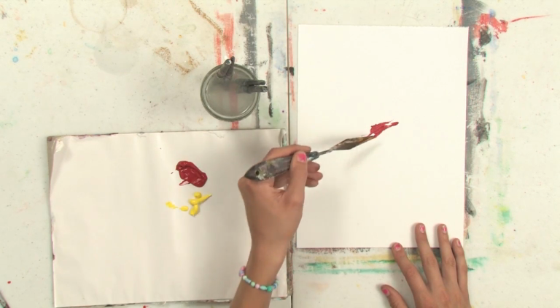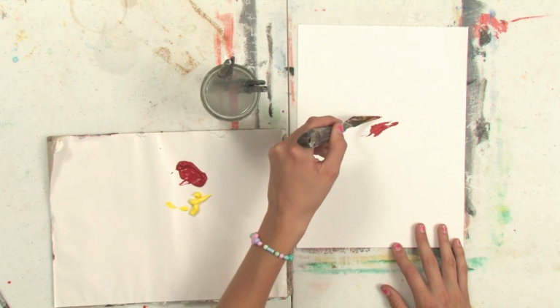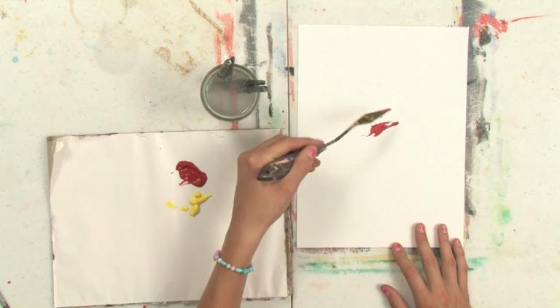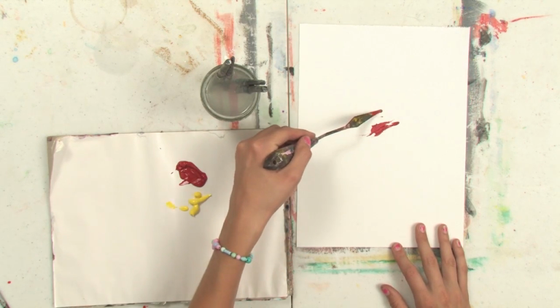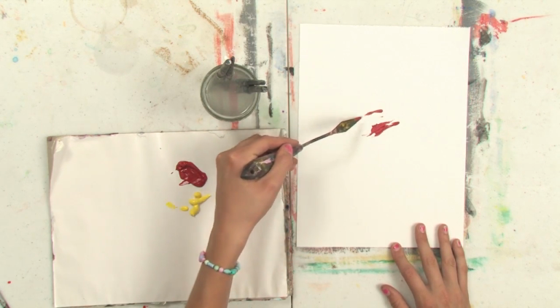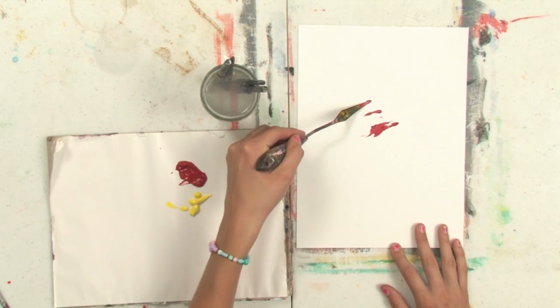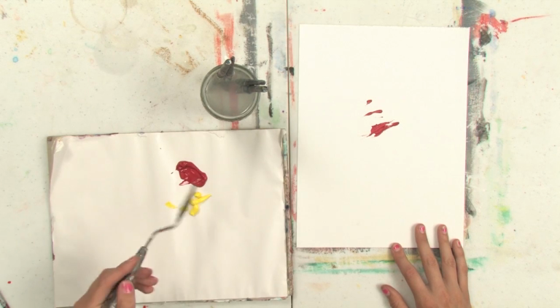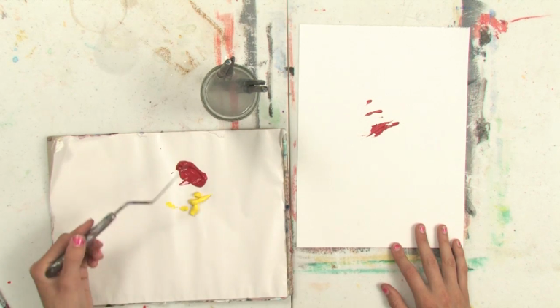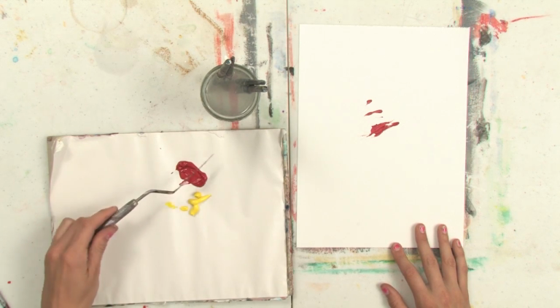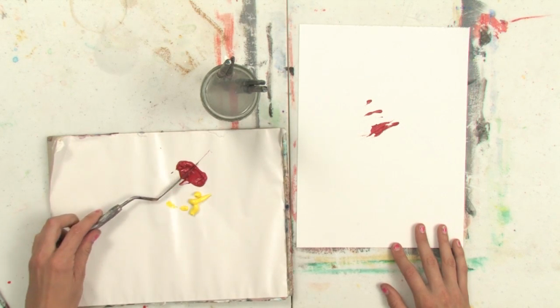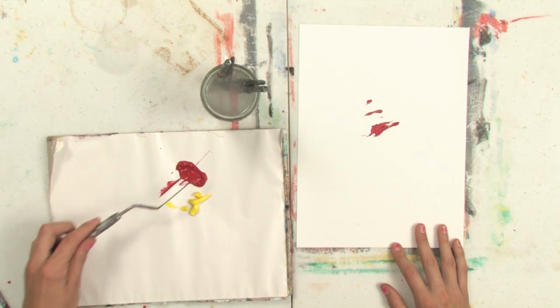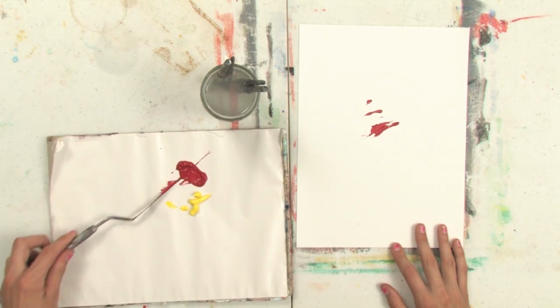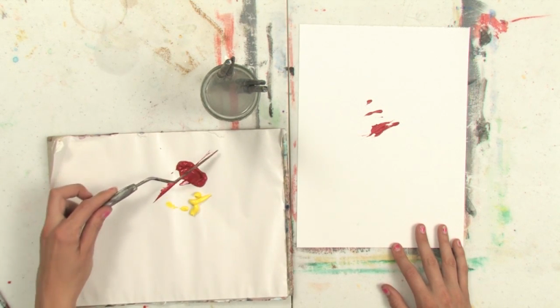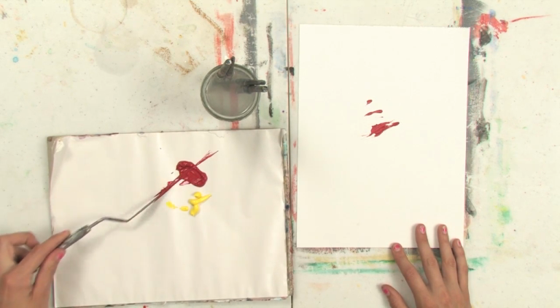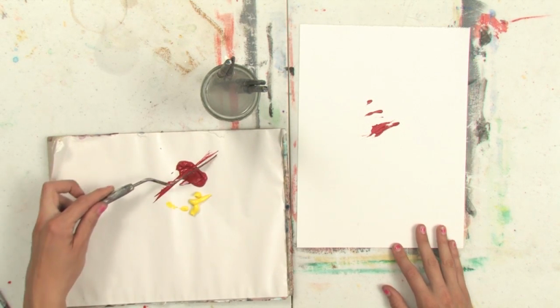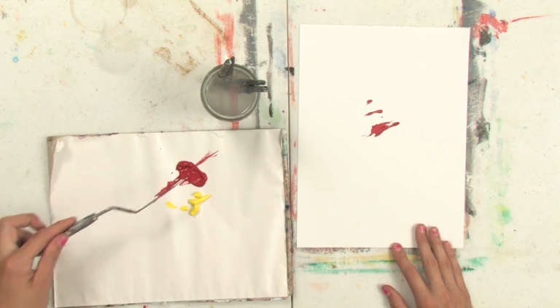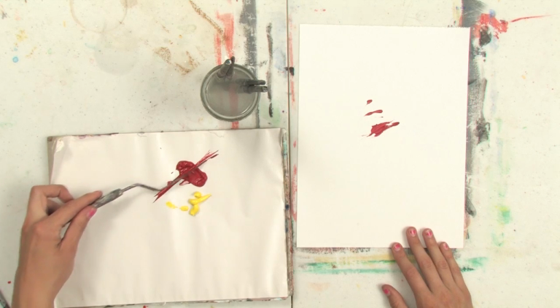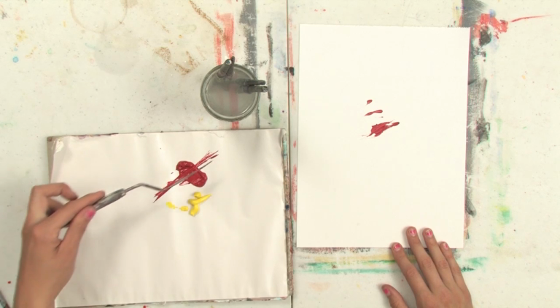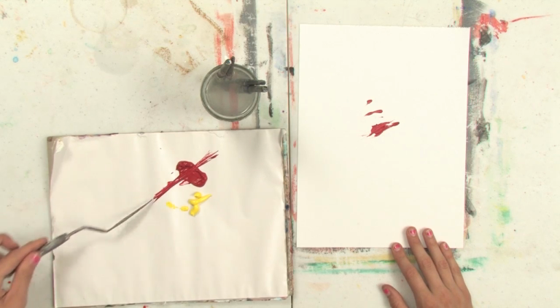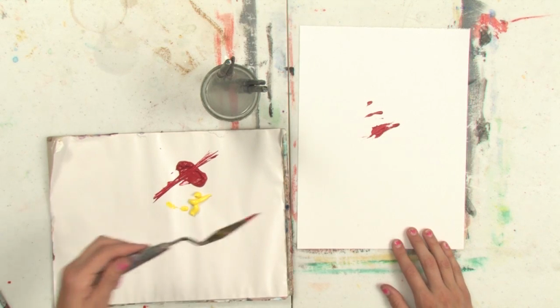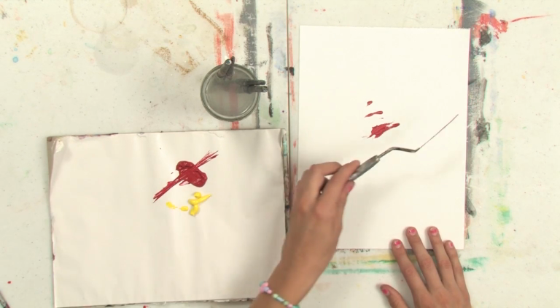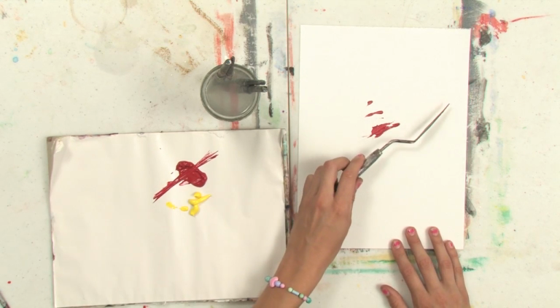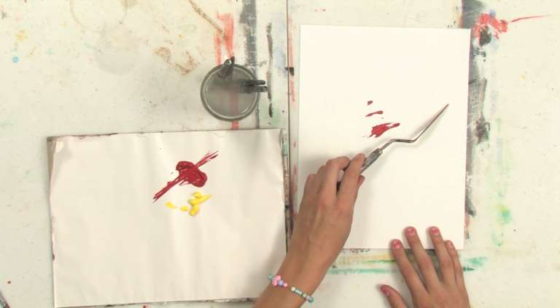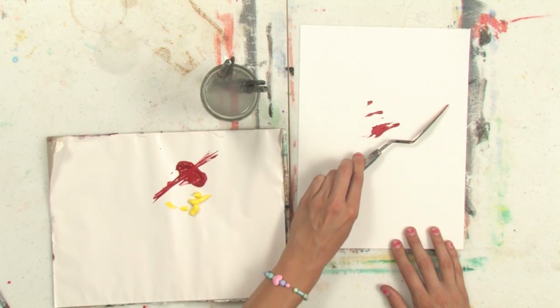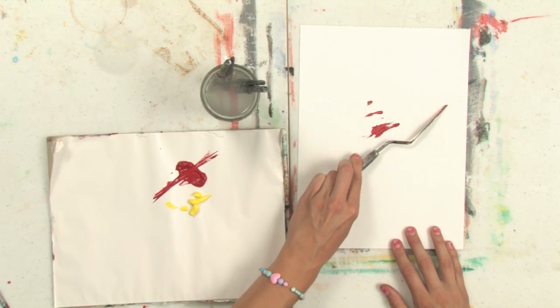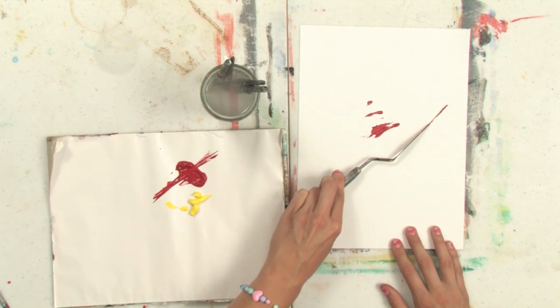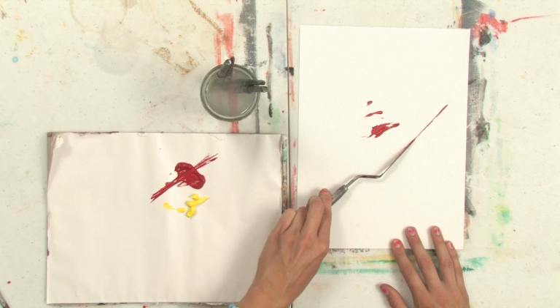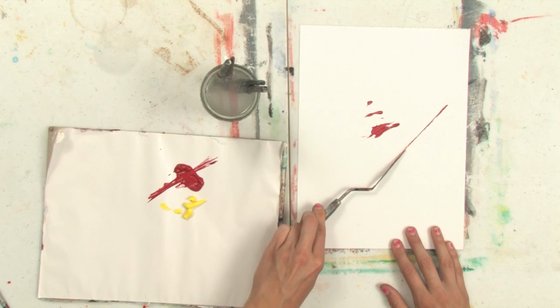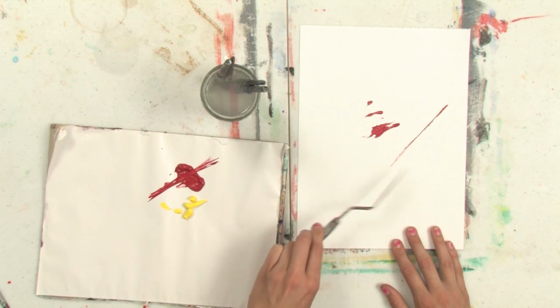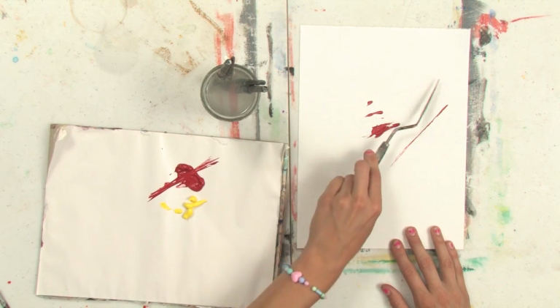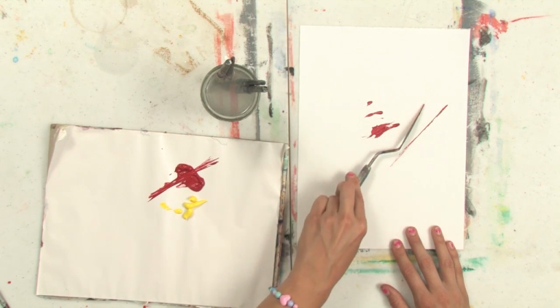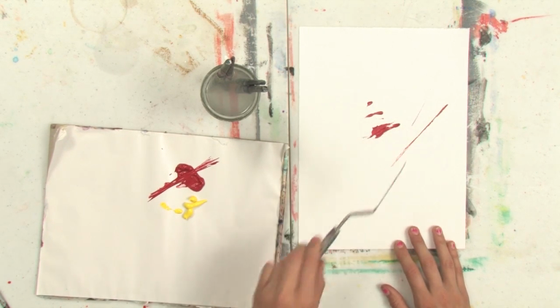Or the edge of your palette knife — if you slide it on your palette like this to pick up the paint, you can use the edge to get sharp lines like that.